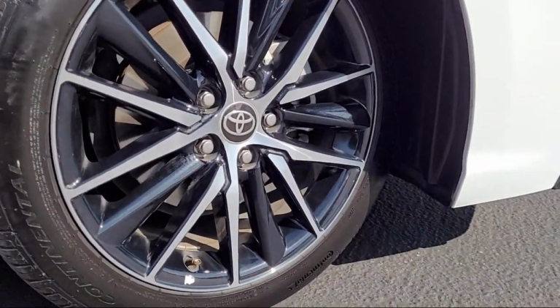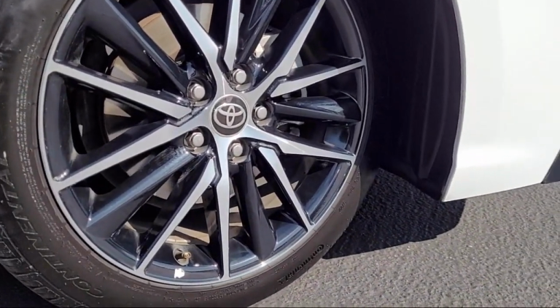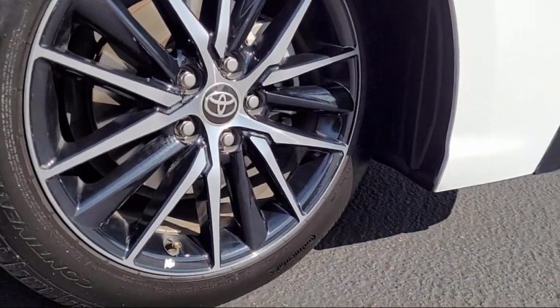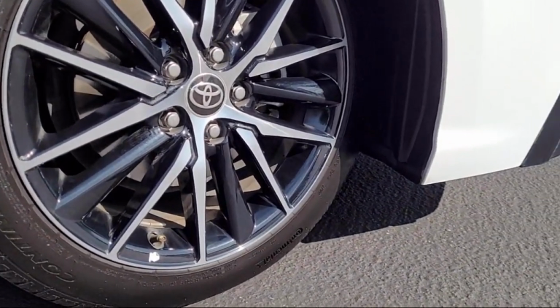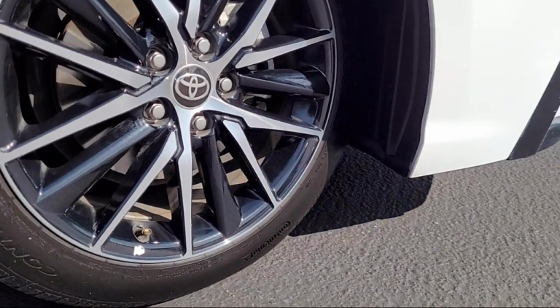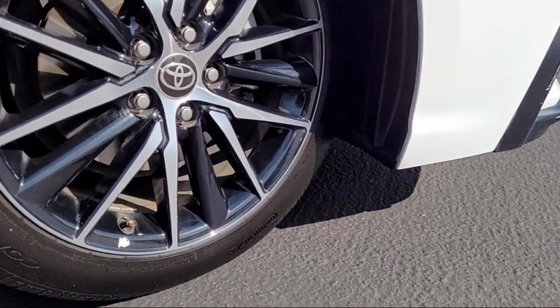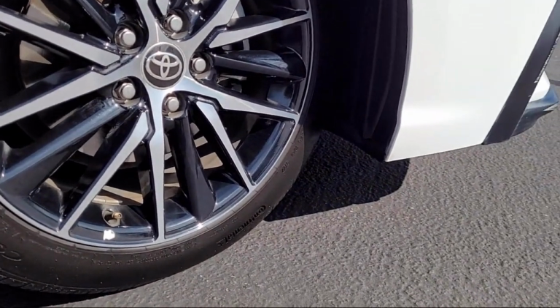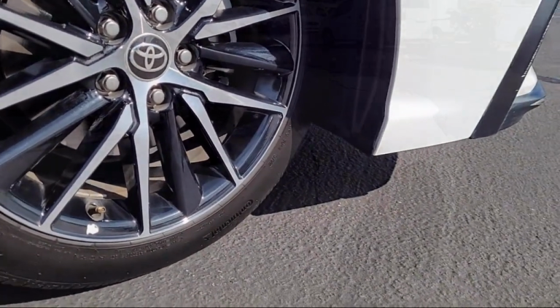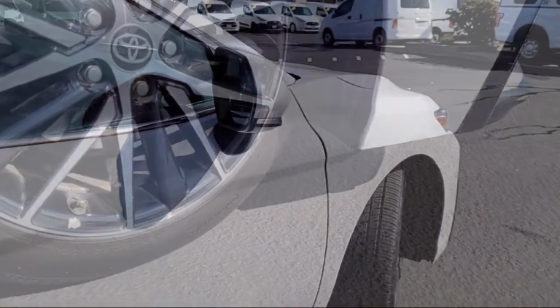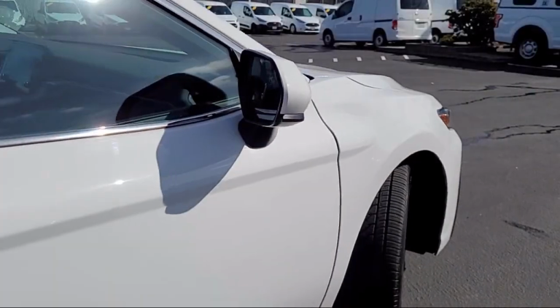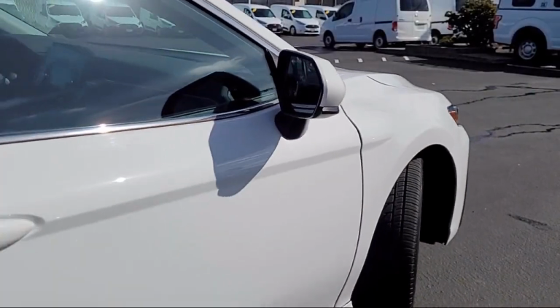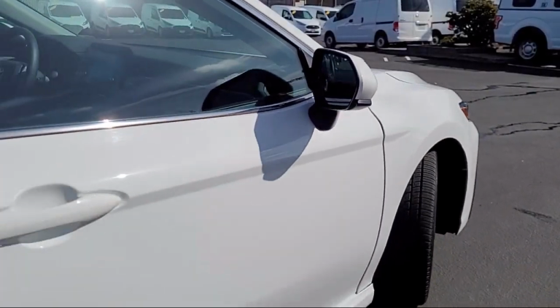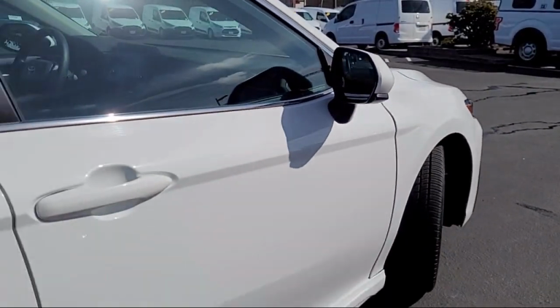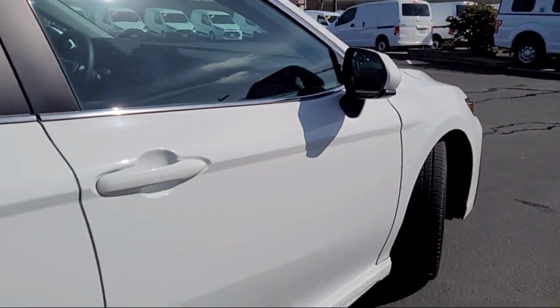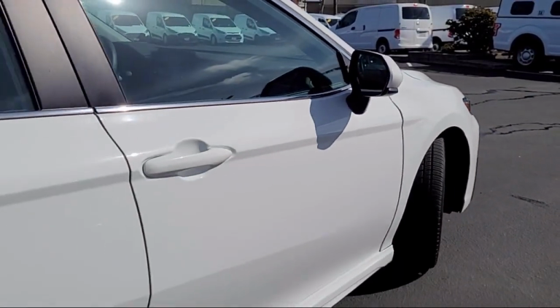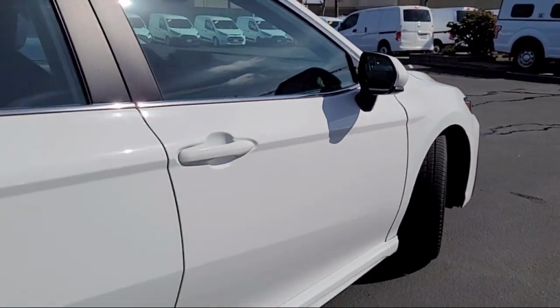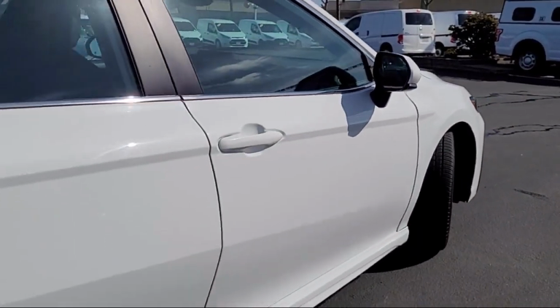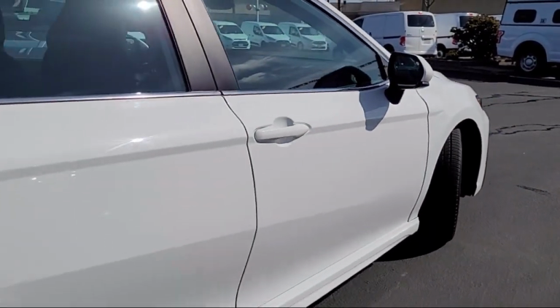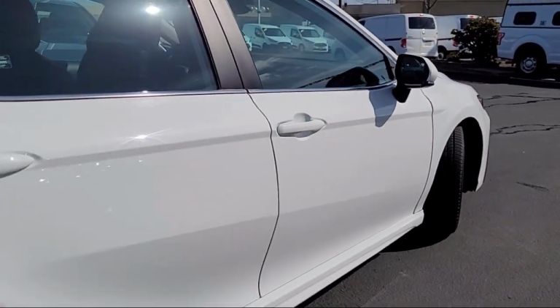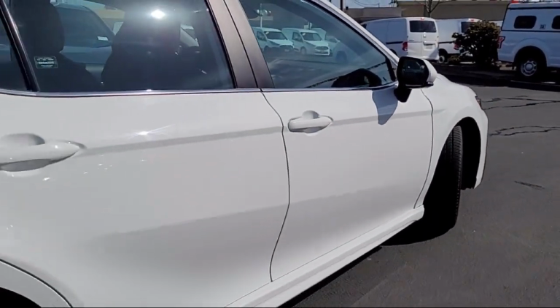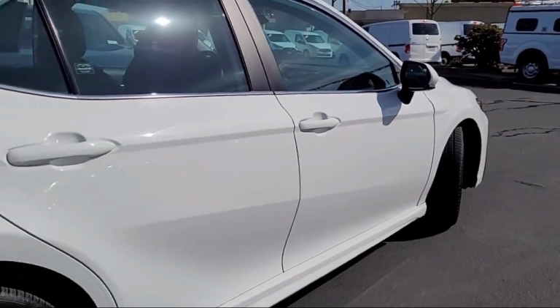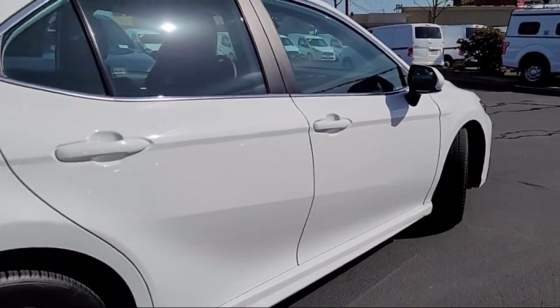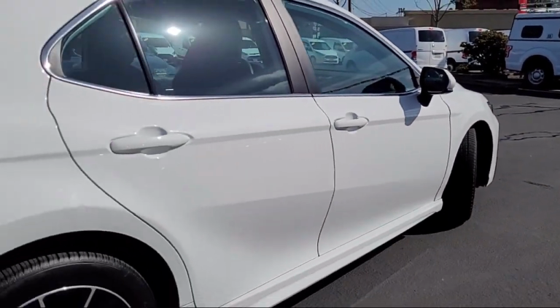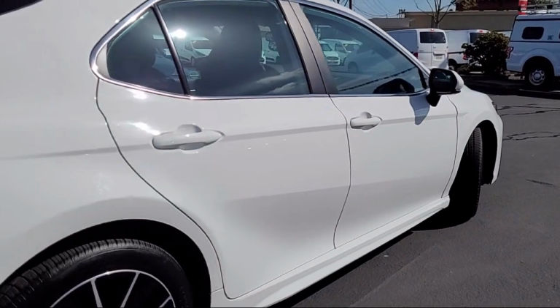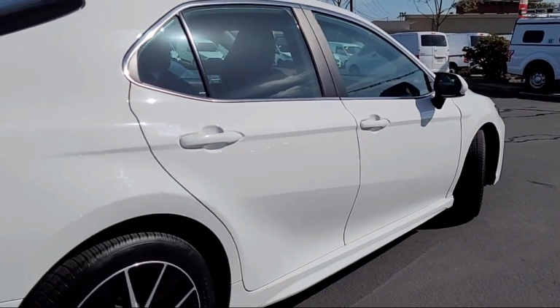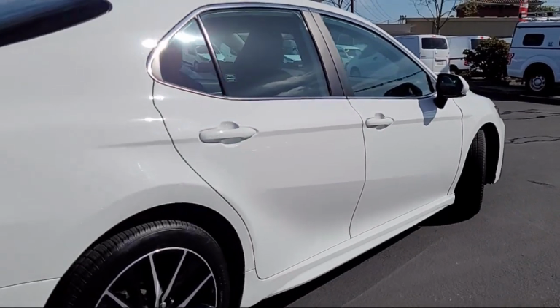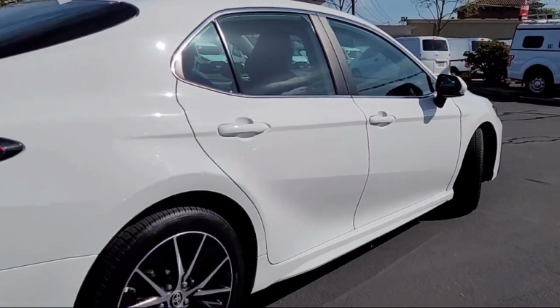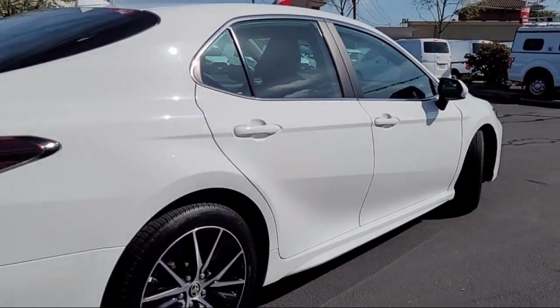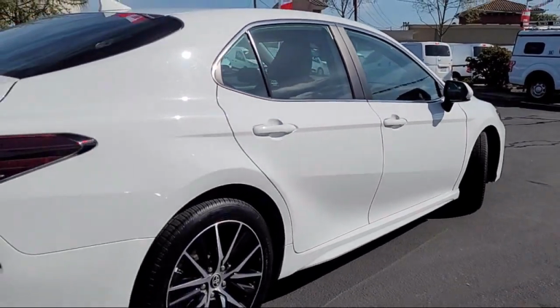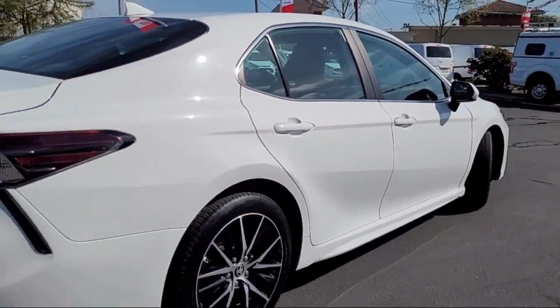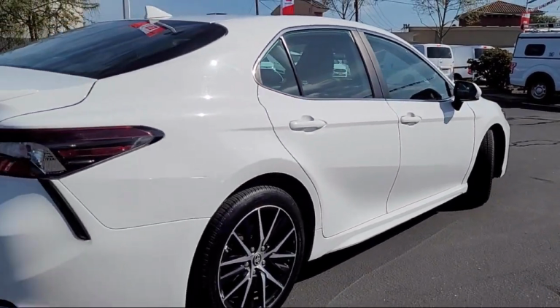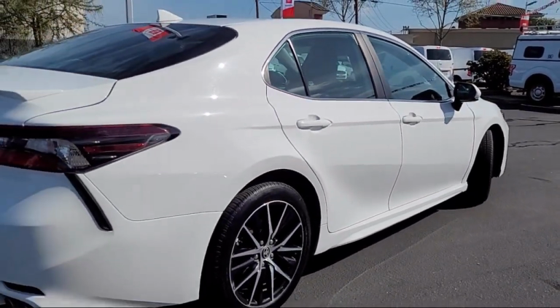It also features a leather steering wheel with auto tilt away, MP3 player, lane departure warning, and has less than 55,000 miles on the odometer.